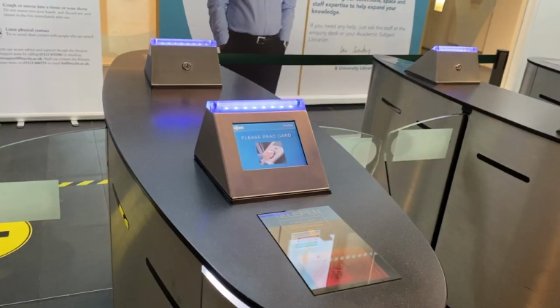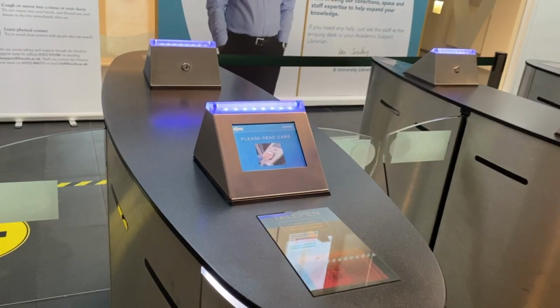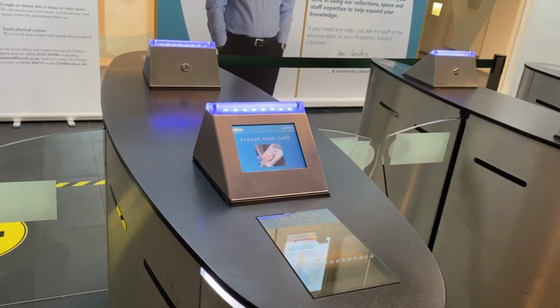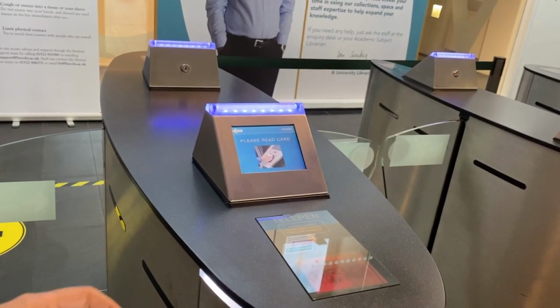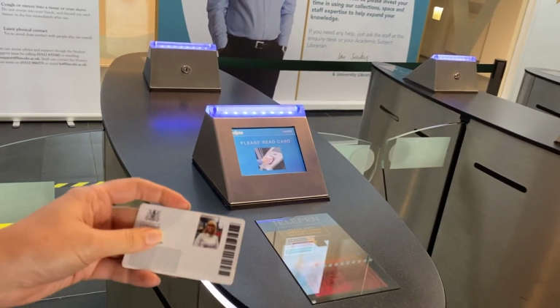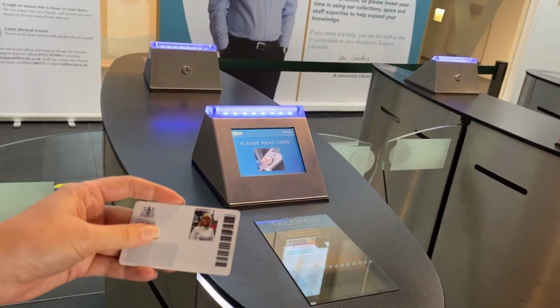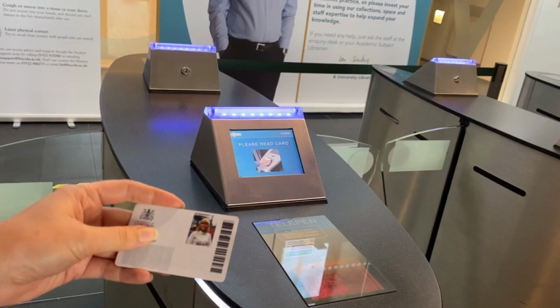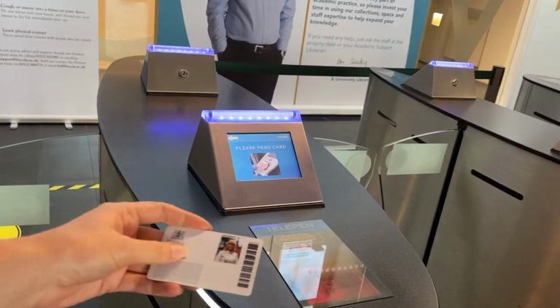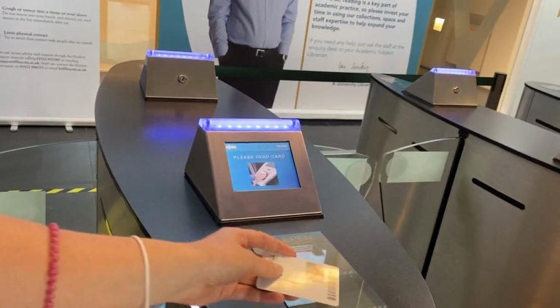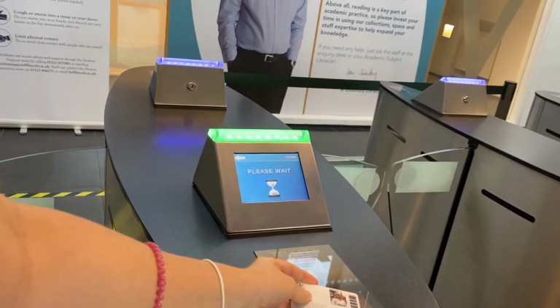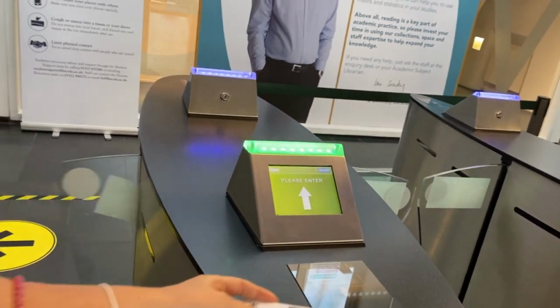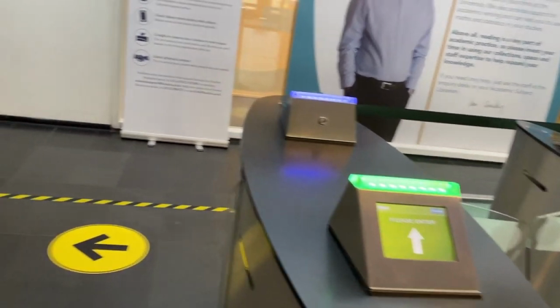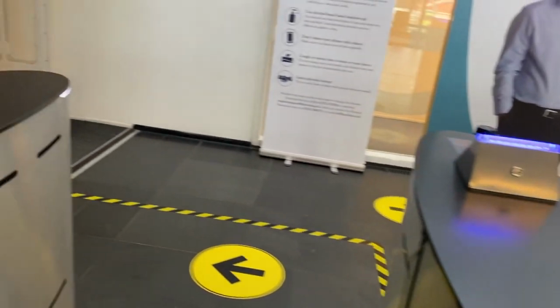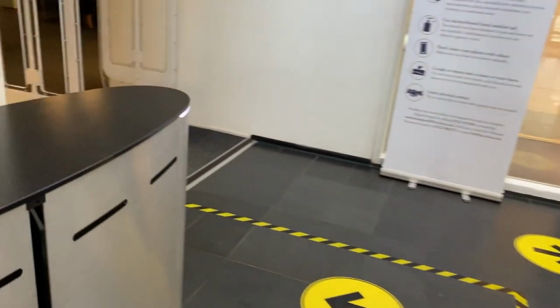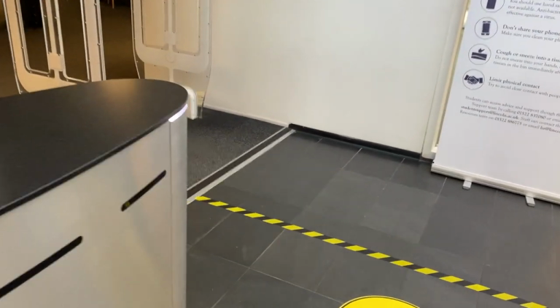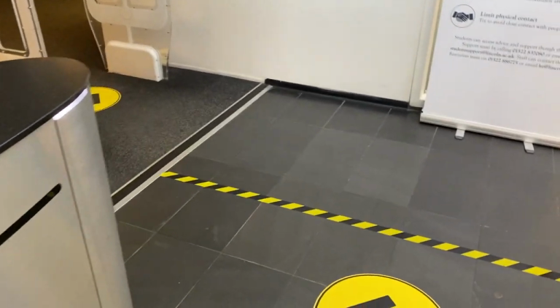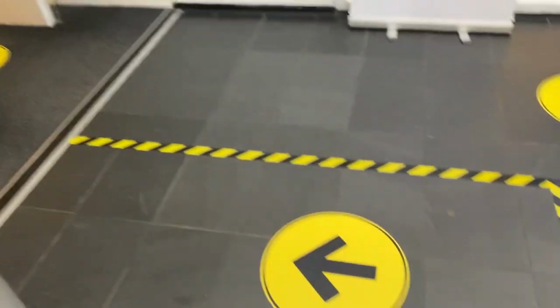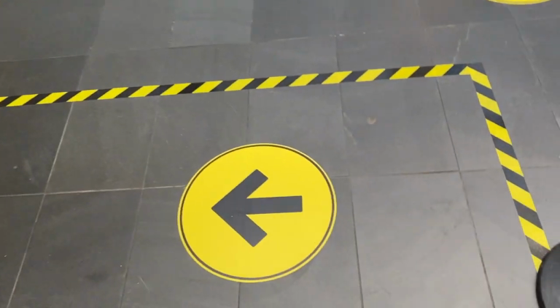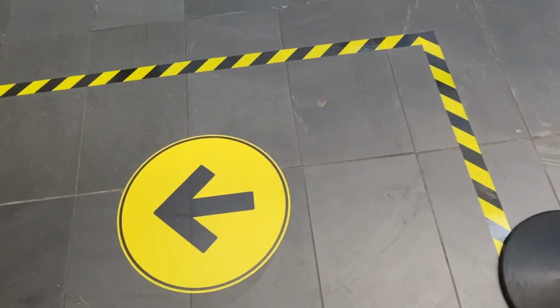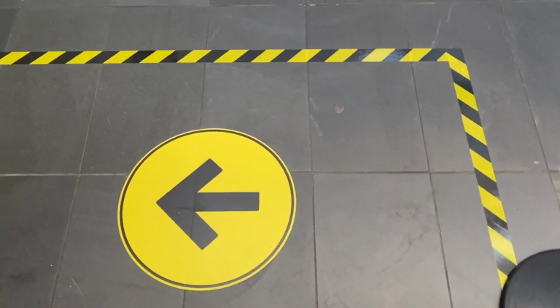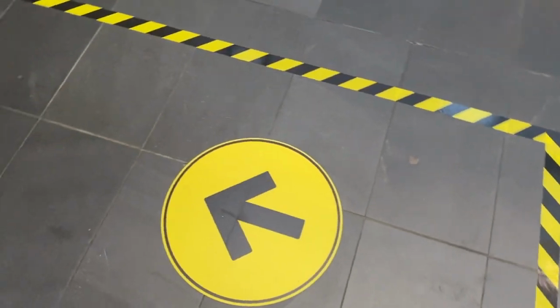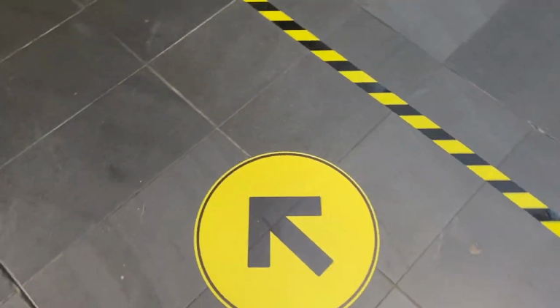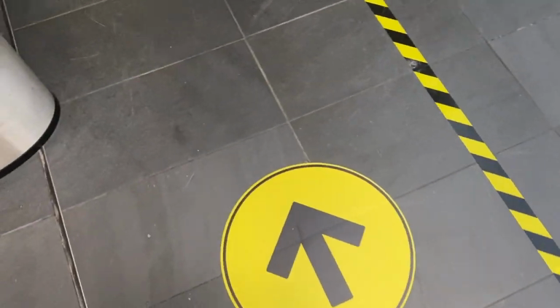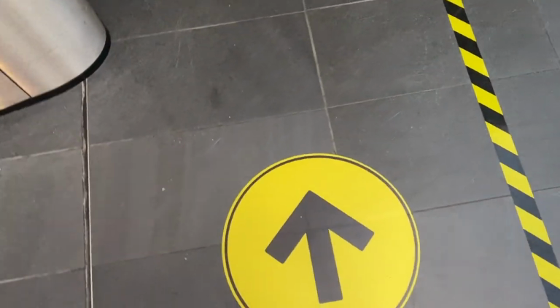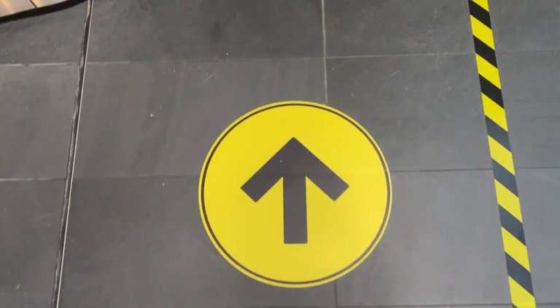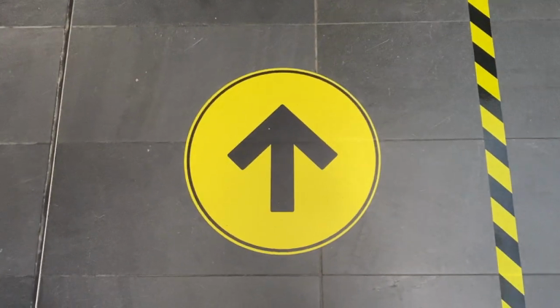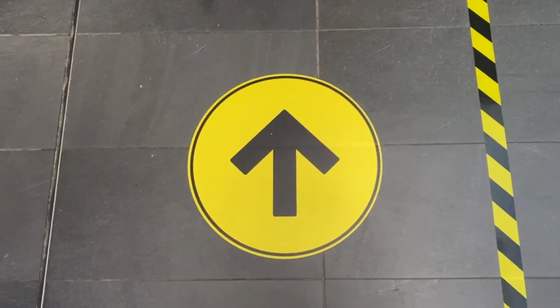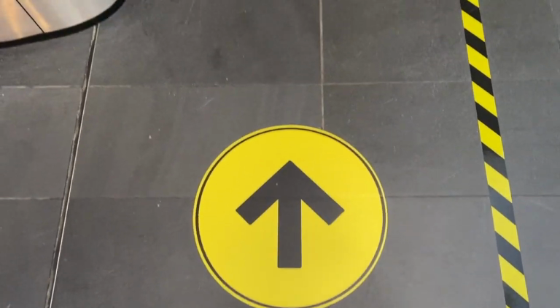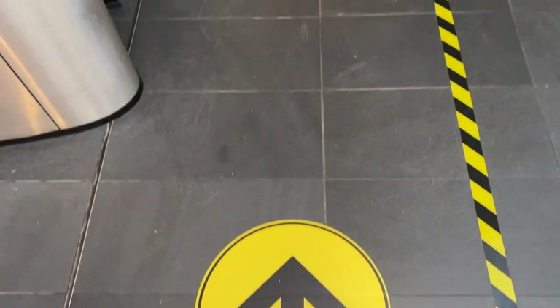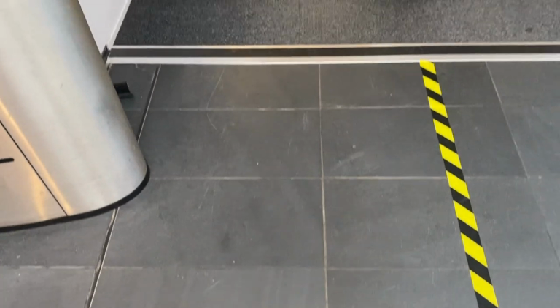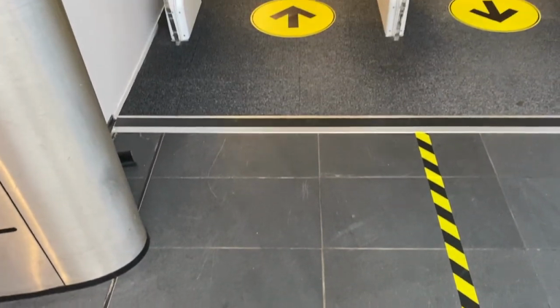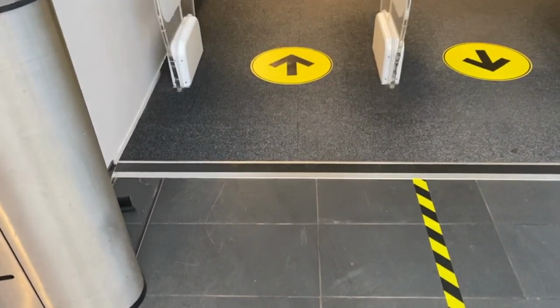To enter the library you'll need to bring your student card with you and scan it at the gates. Once you're in the library please follow the one-way system, which is marked on the floor by yellow signage.